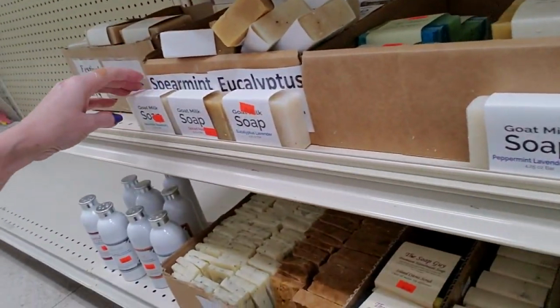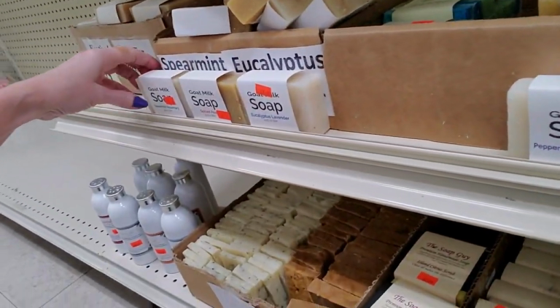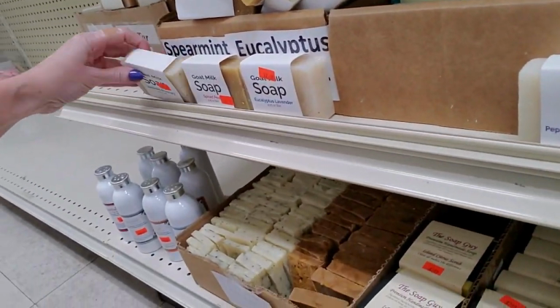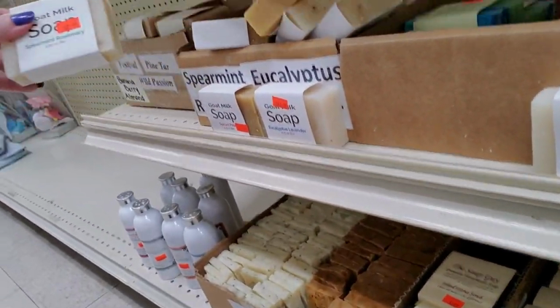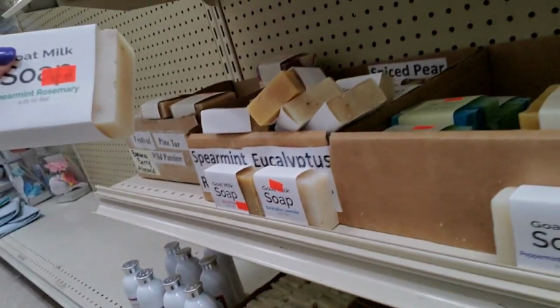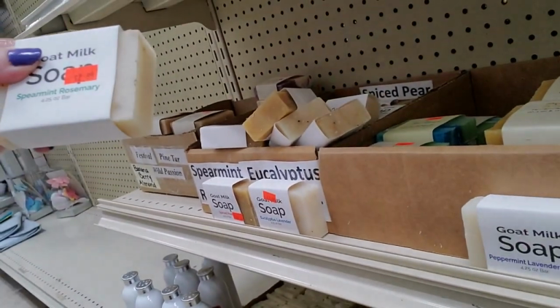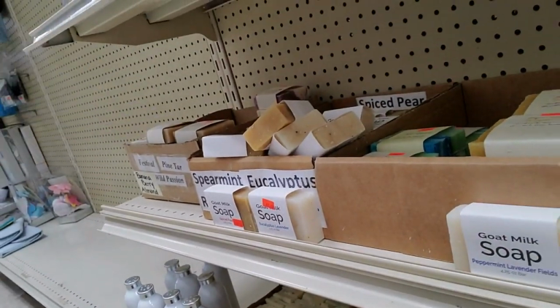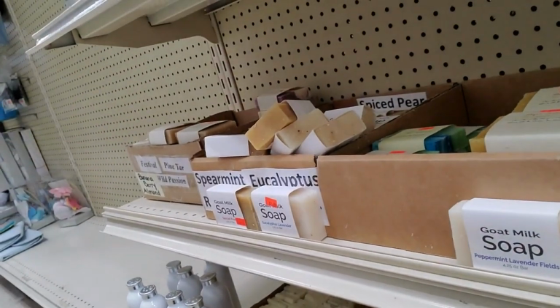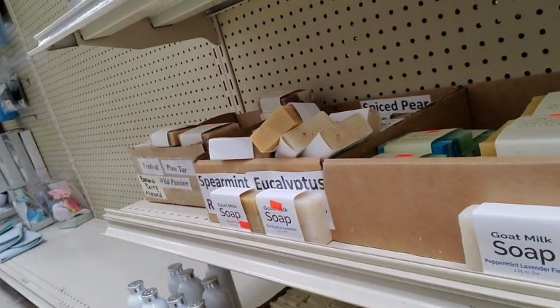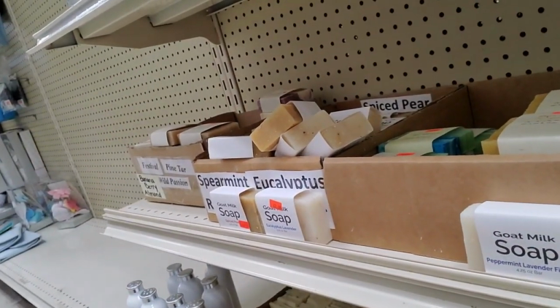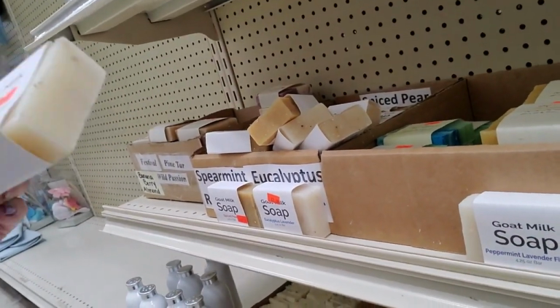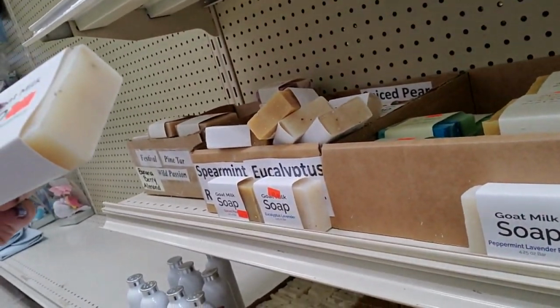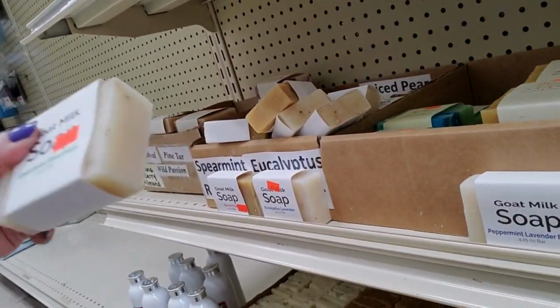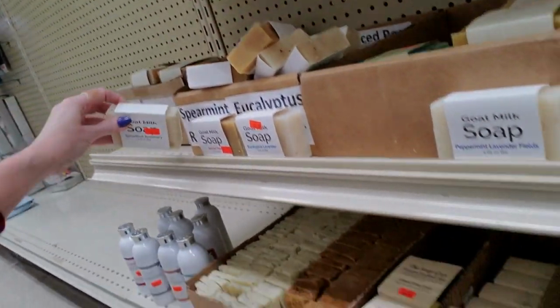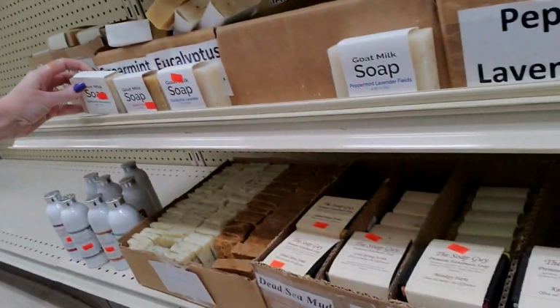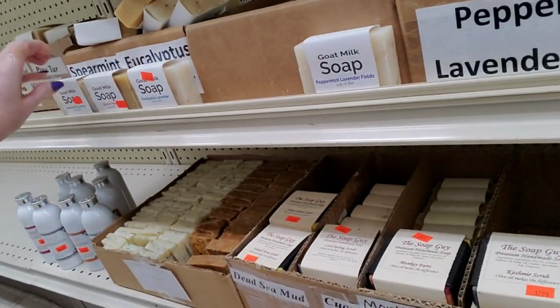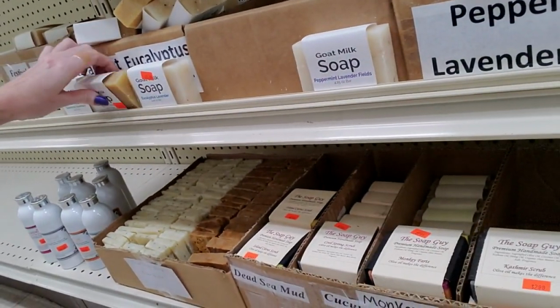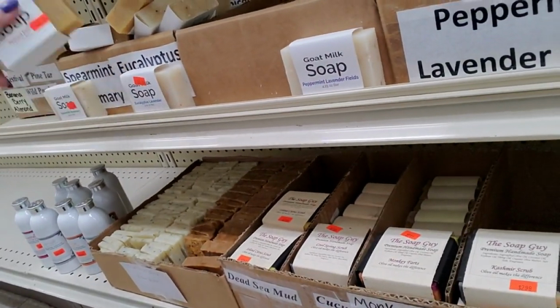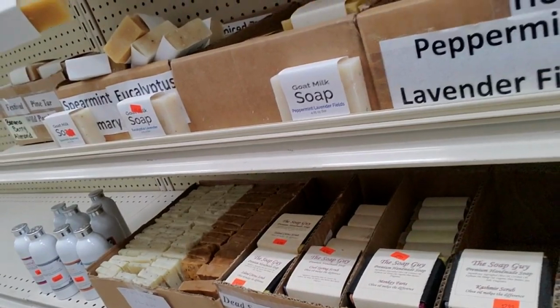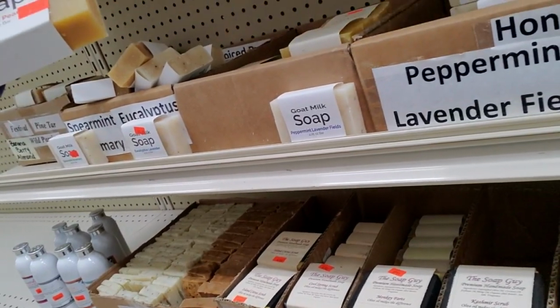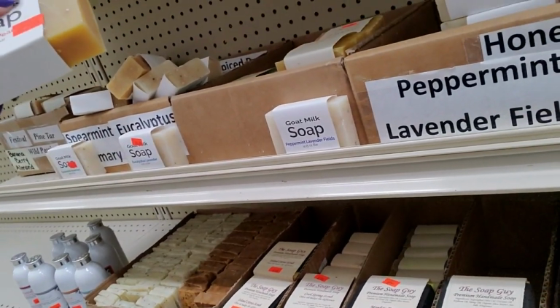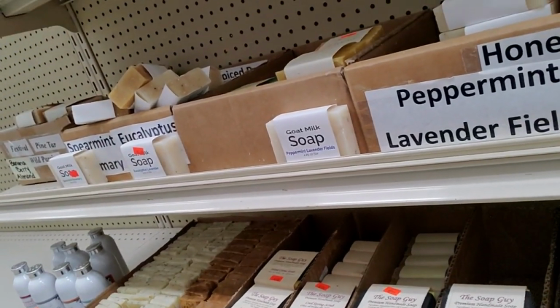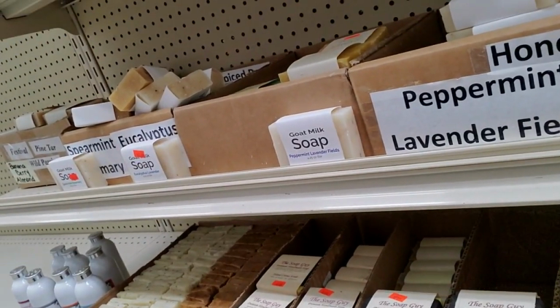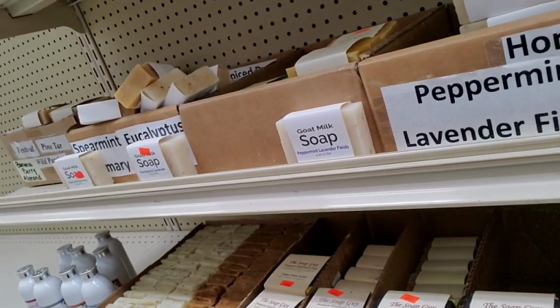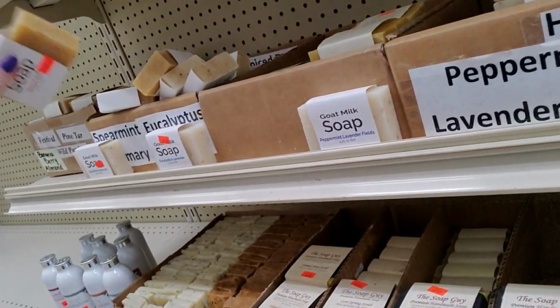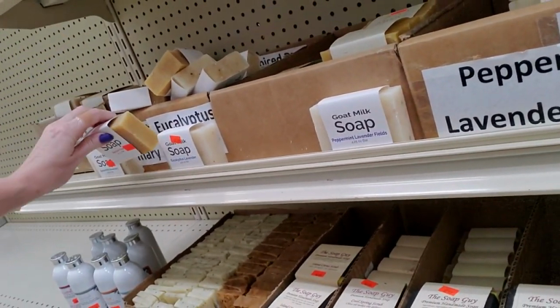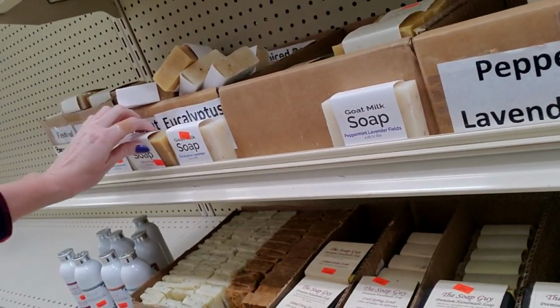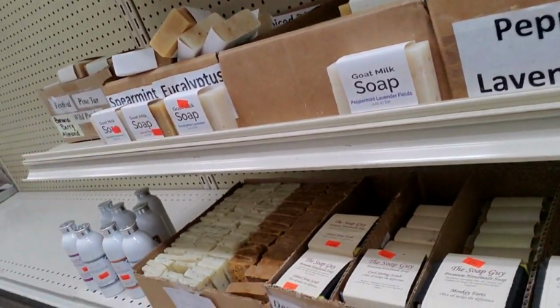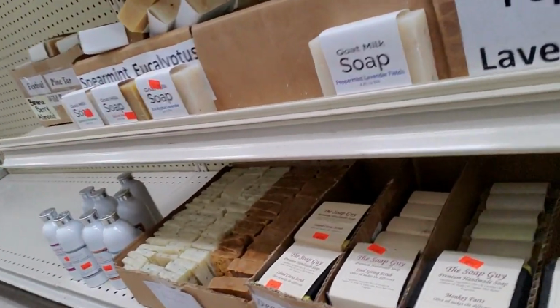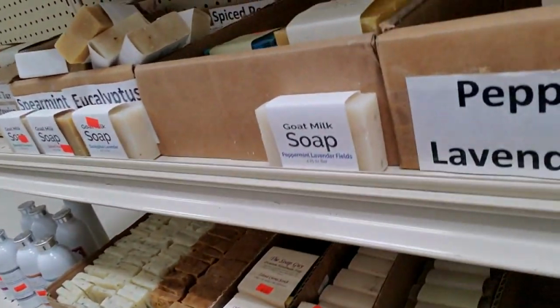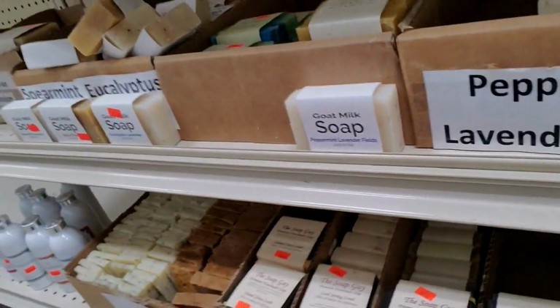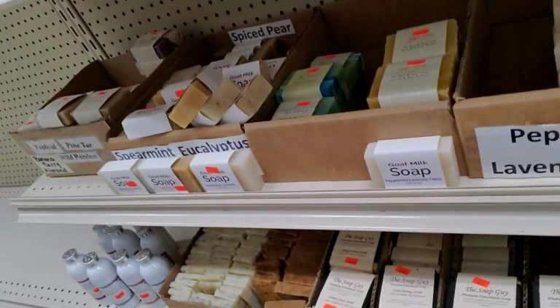And then we have Spearmint Rosemary — I smell the spearmint. Spiced pear. That's all right.